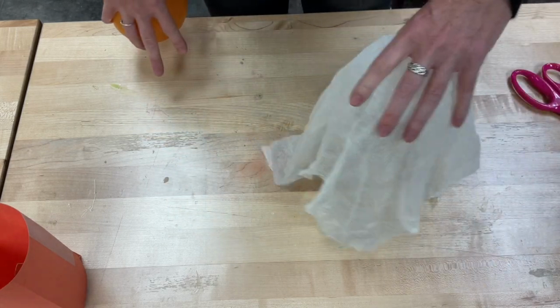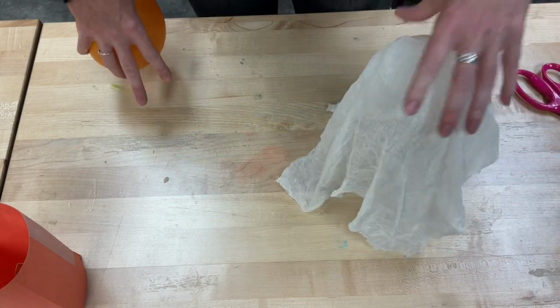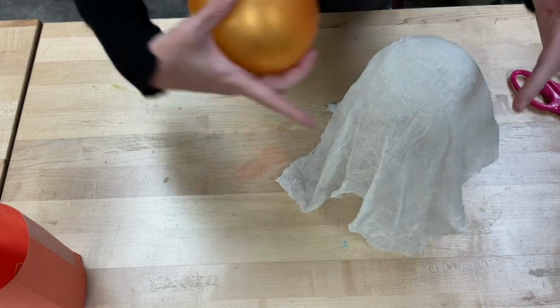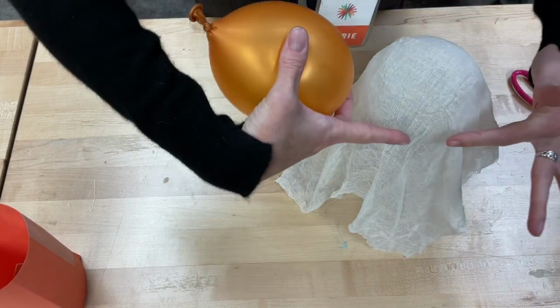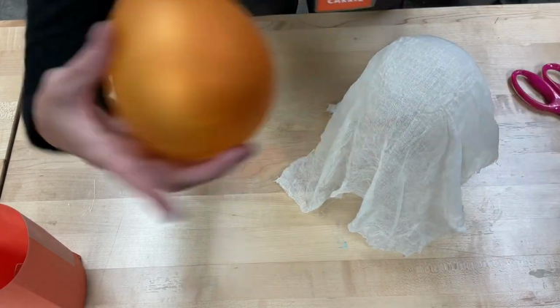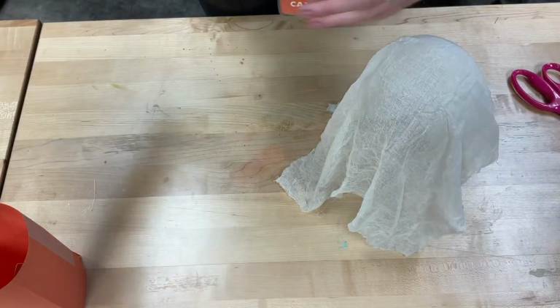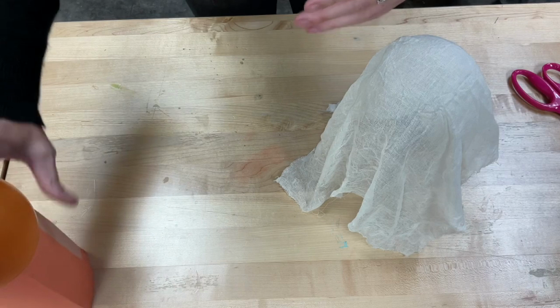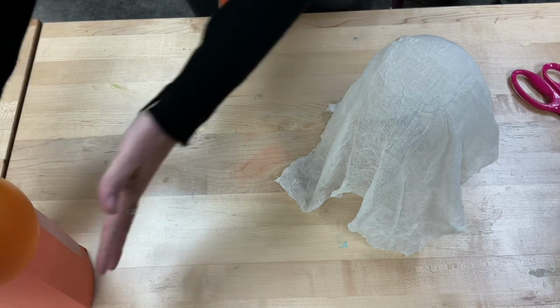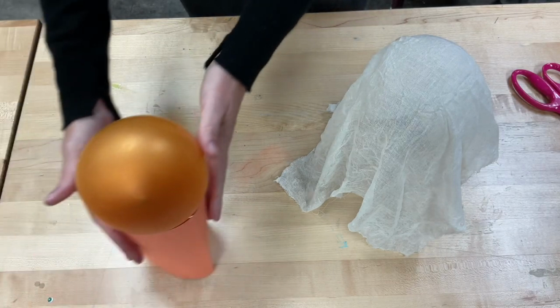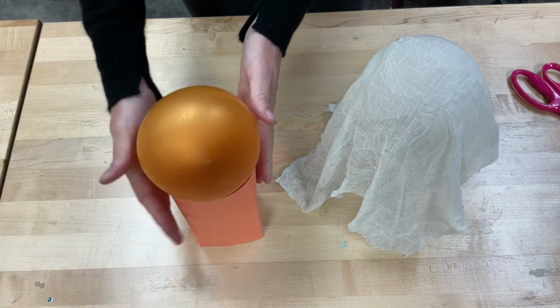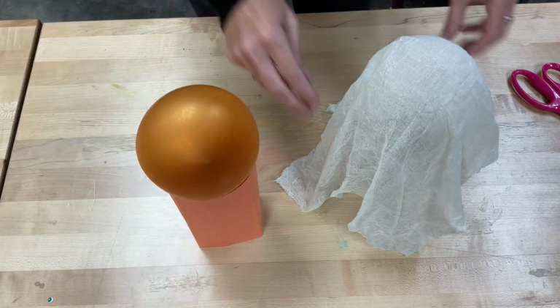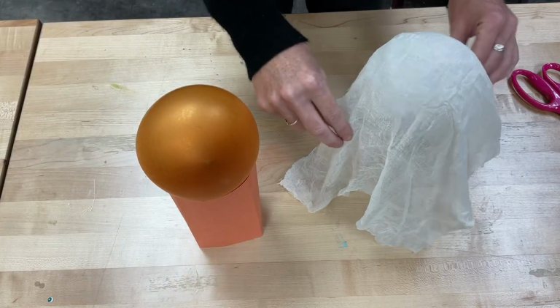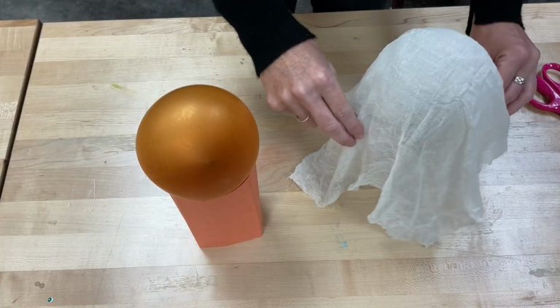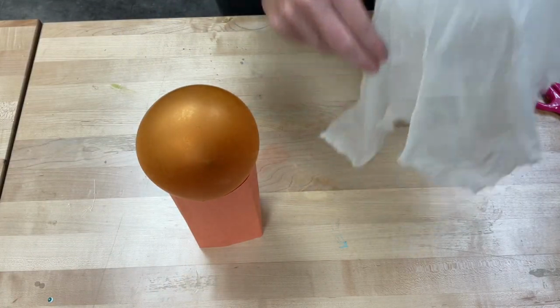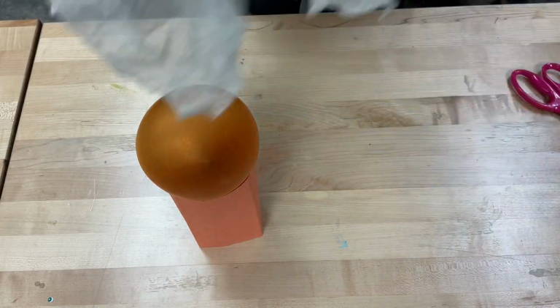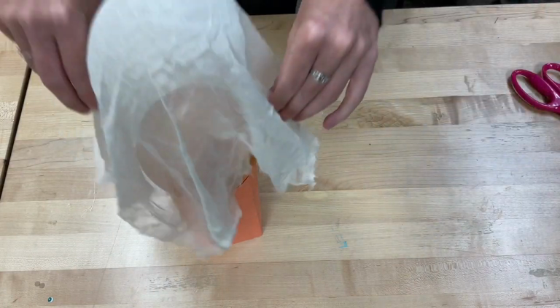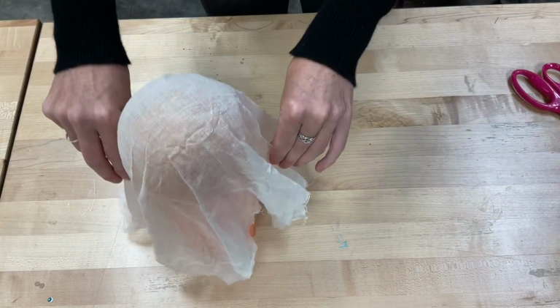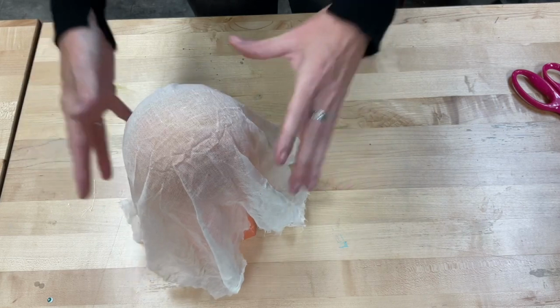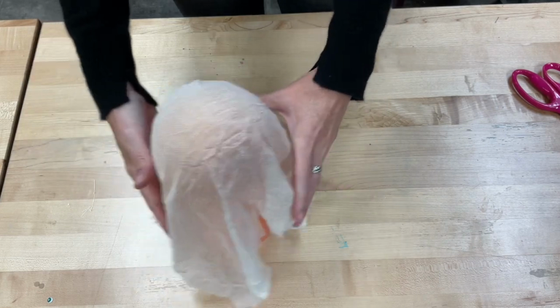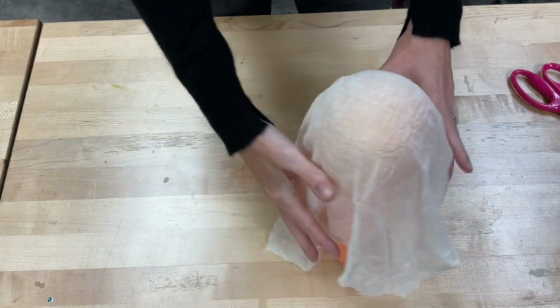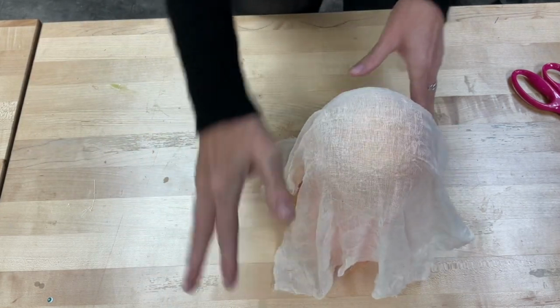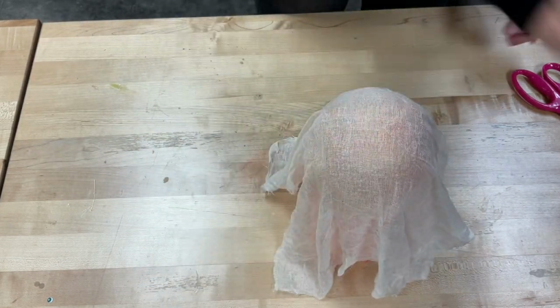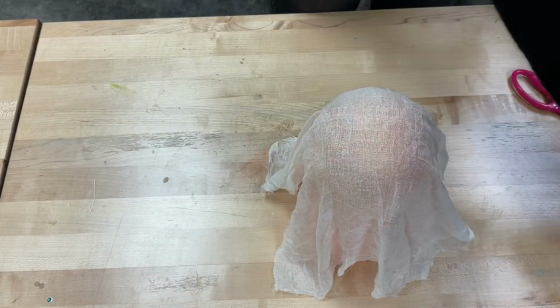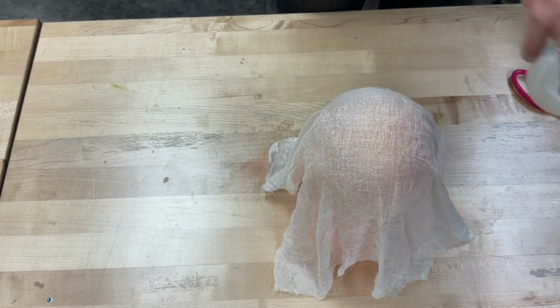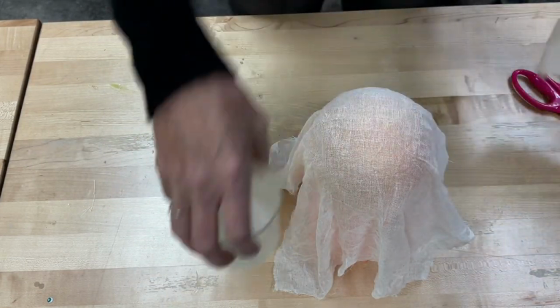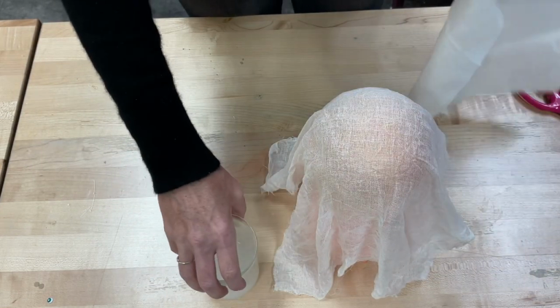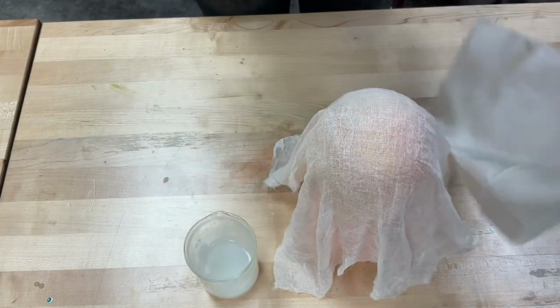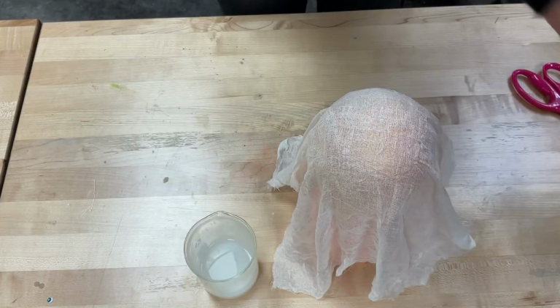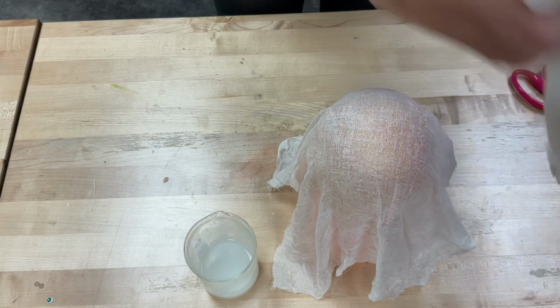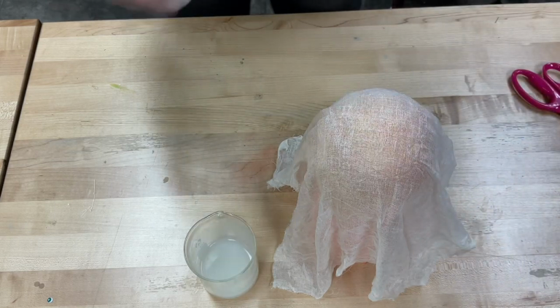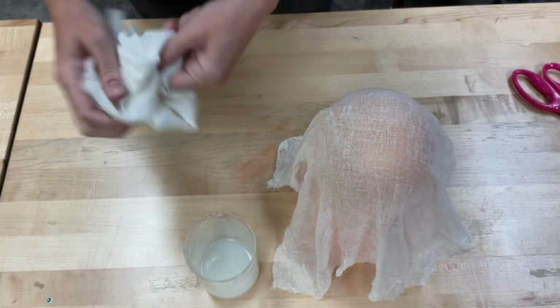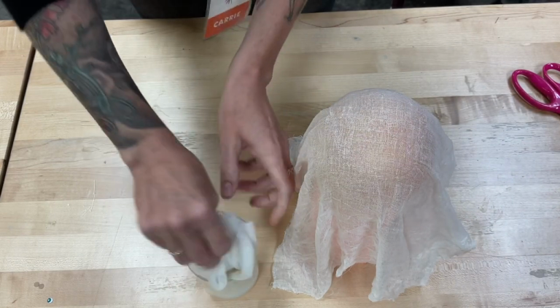That's what it looks like with one piece of cheesecloth. You can put eyes on there, do whatever you want. I'm going to put it back on and put another piece of cheesecloth on top because I want my ghost to be a little bit thicker. But you can pick if you would rather have two ghosts instead of one slightly thicker one.